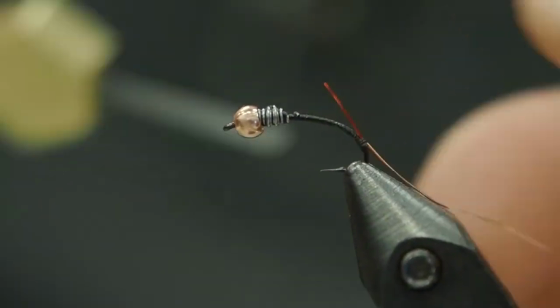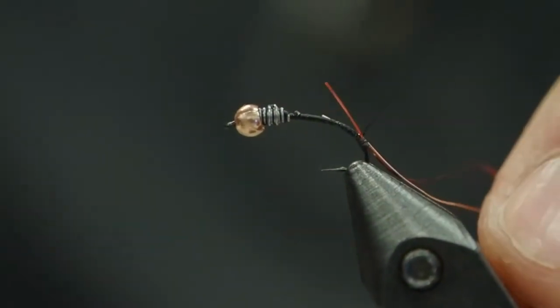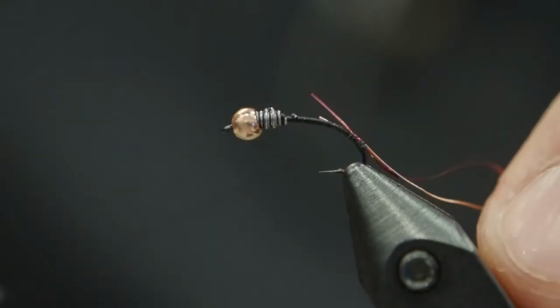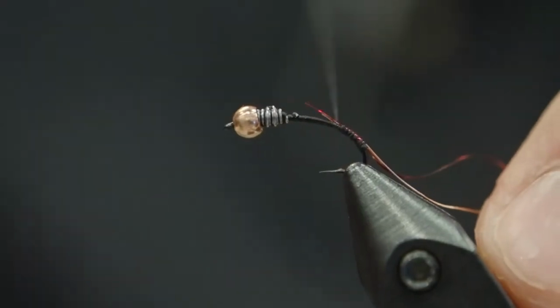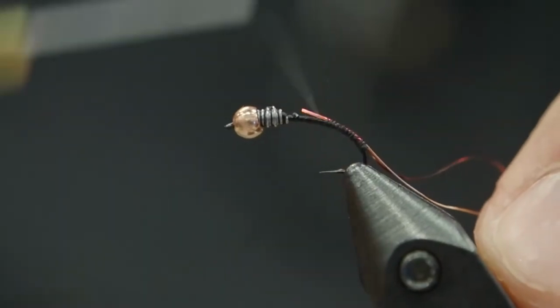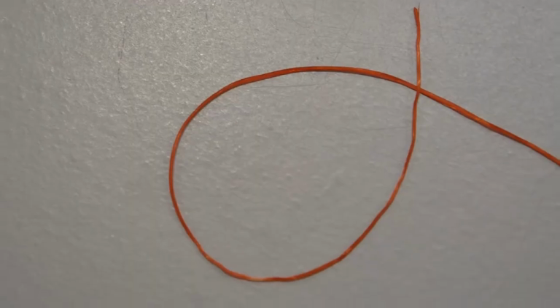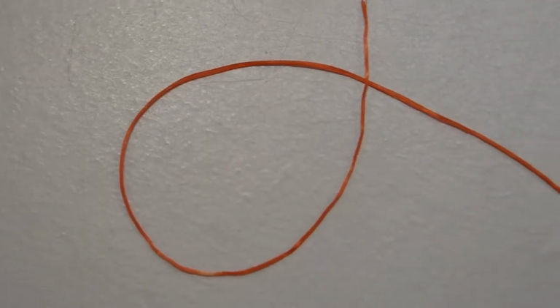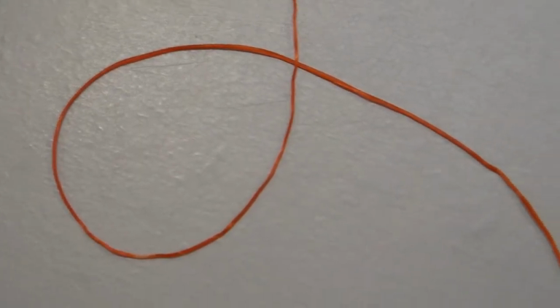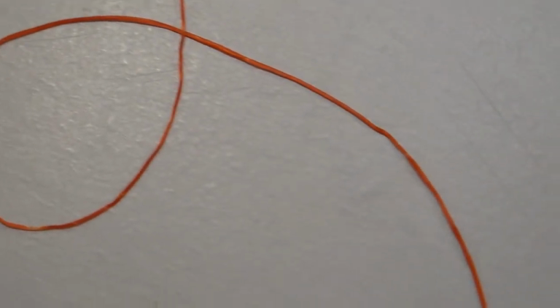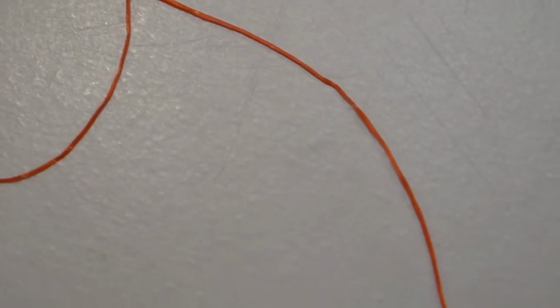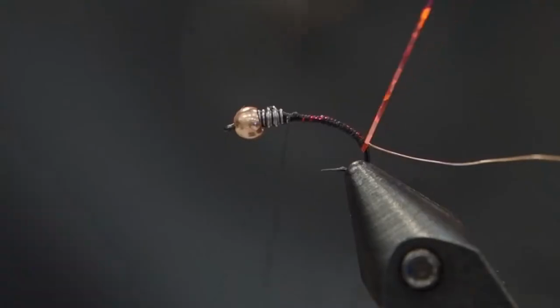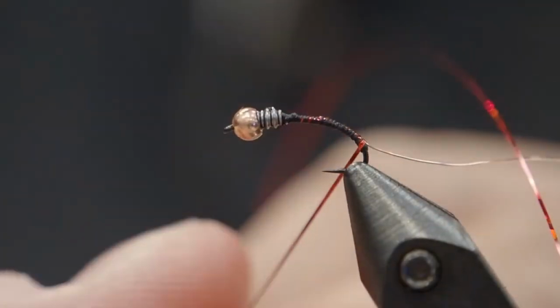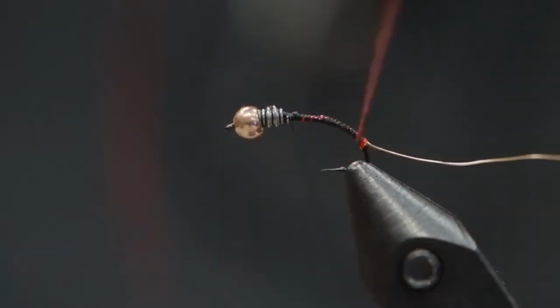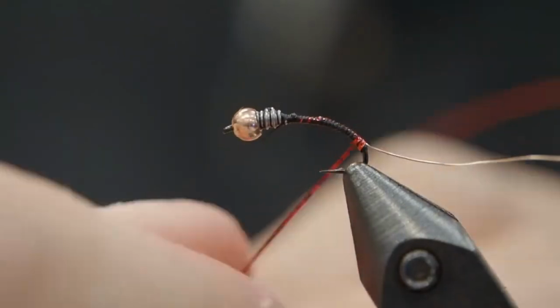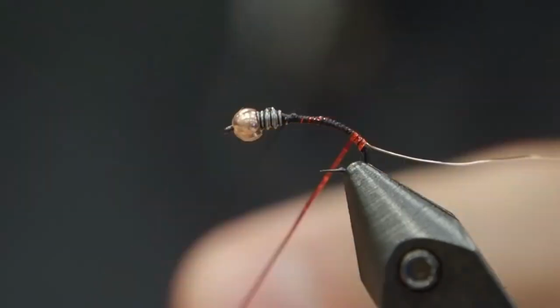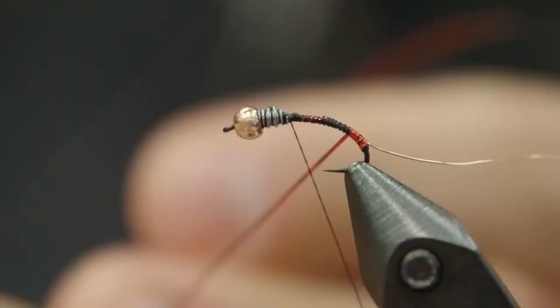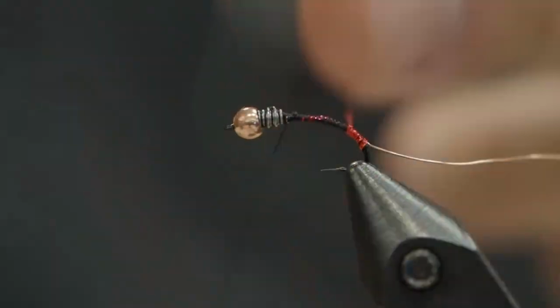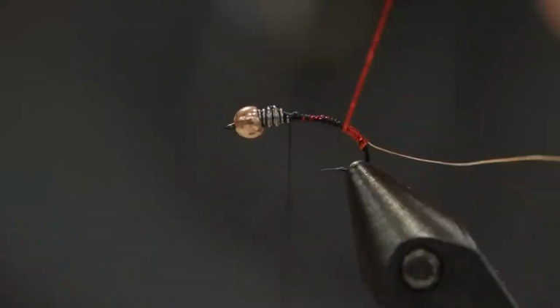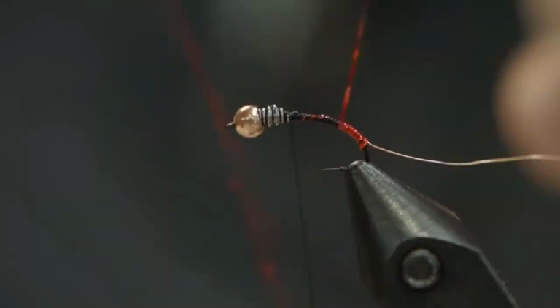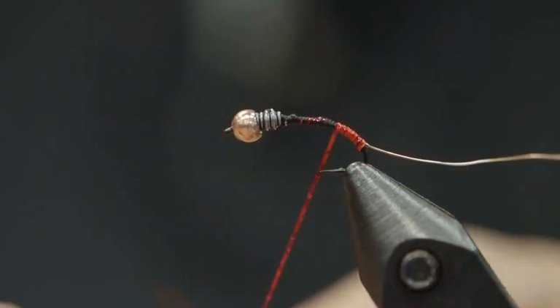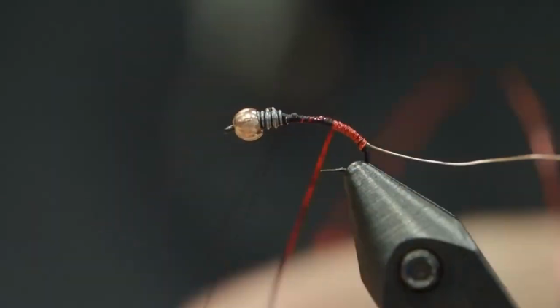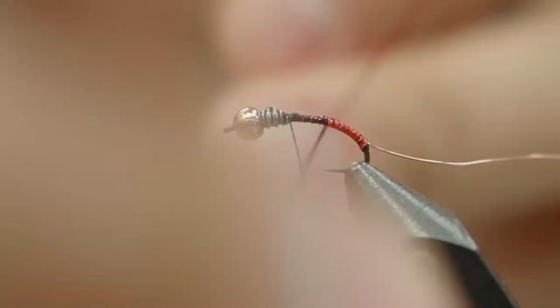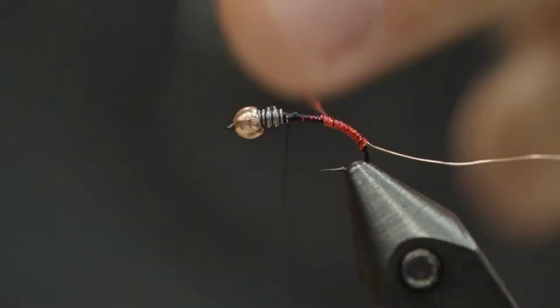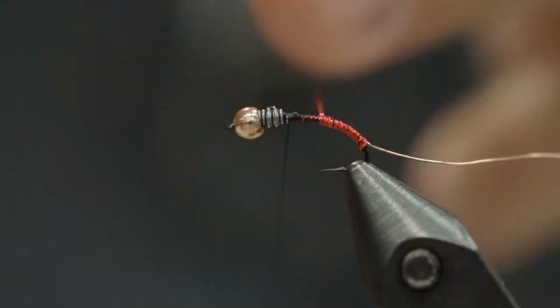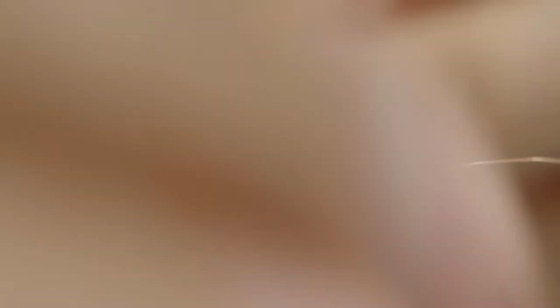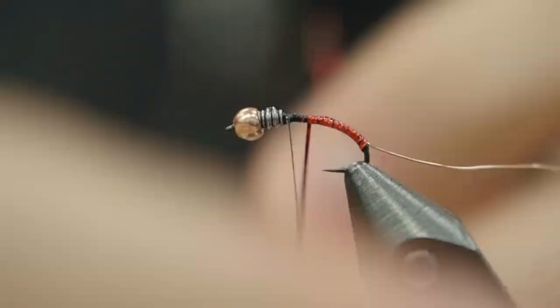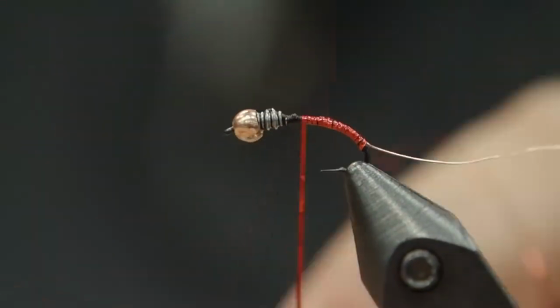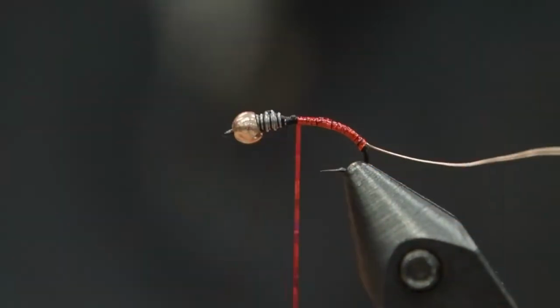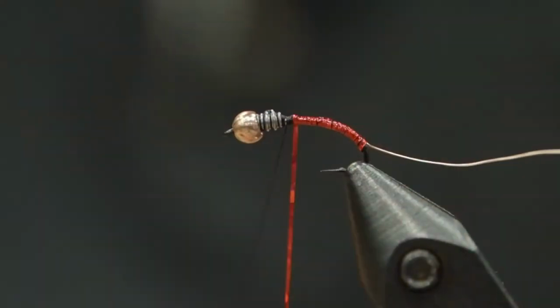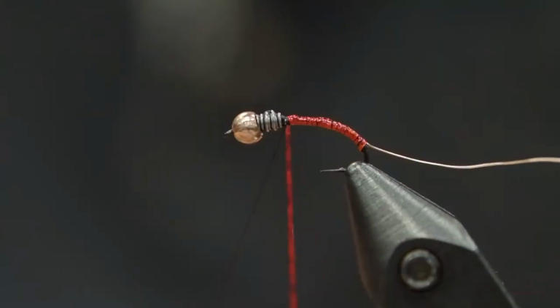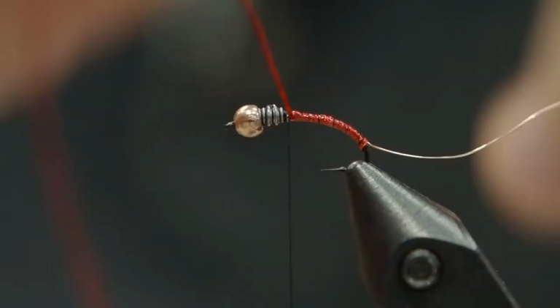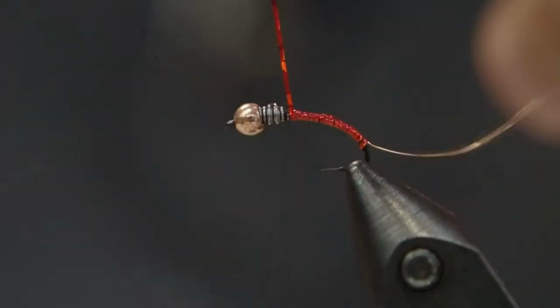I often use a red rubber floss, but I find that it gives you more of a softer red body. I'm using the tinsel here to get a bit of flash, and I find that wrapping in concentric wraps actually gives me a flatter, thinner body. That's what we want — a very, very skinny, worm-like body.